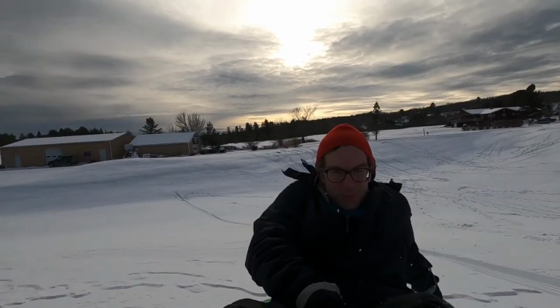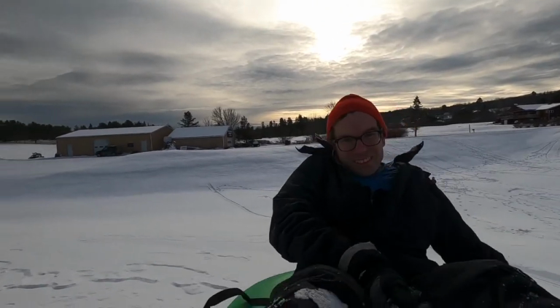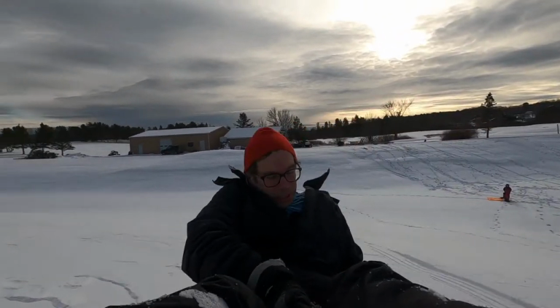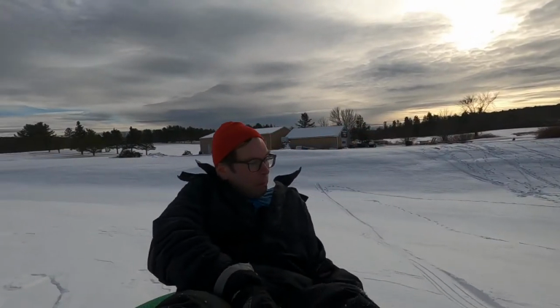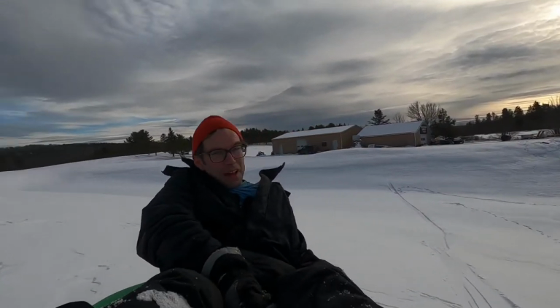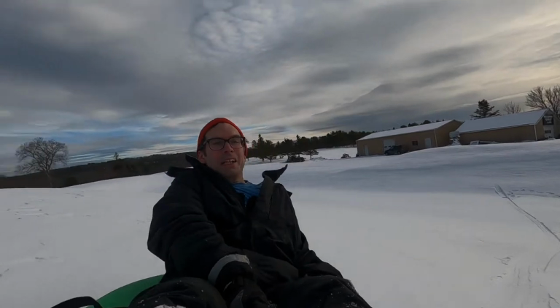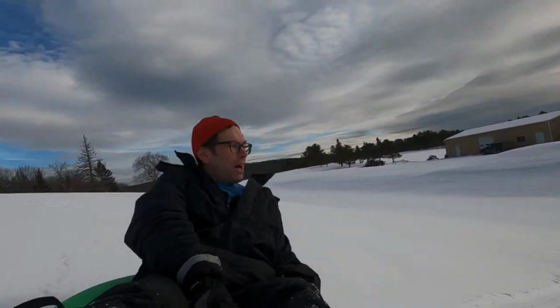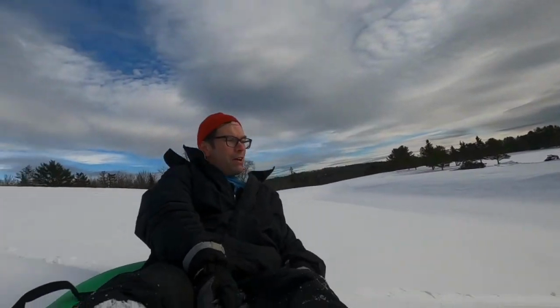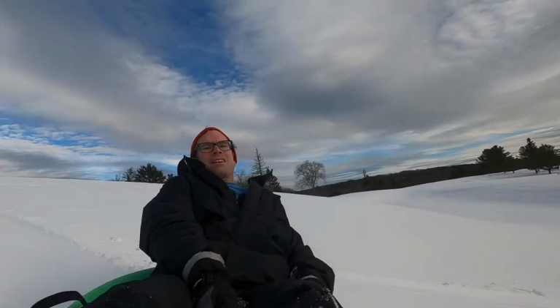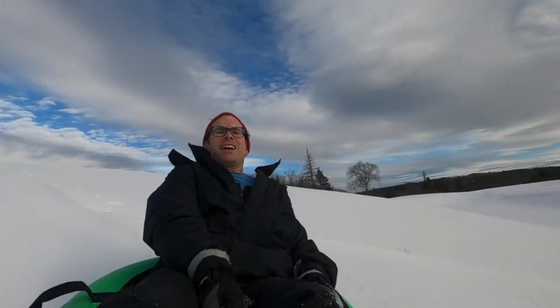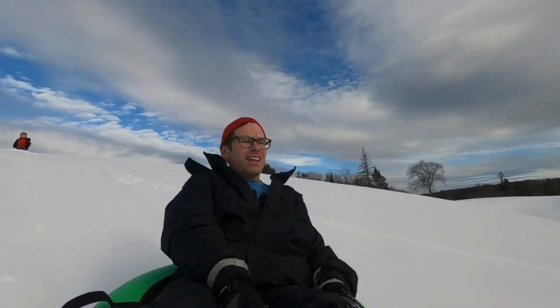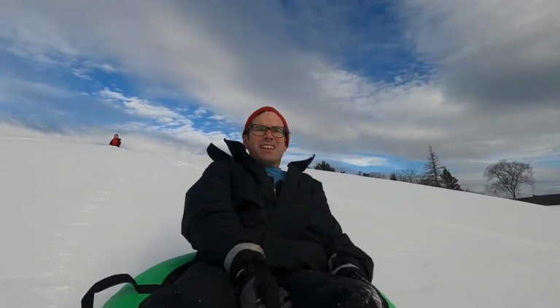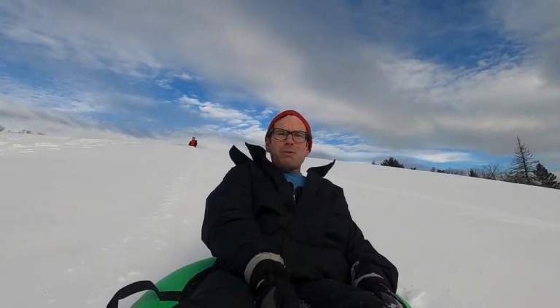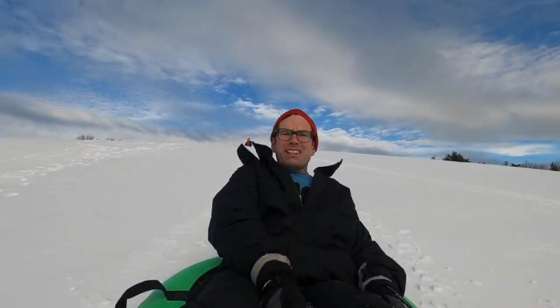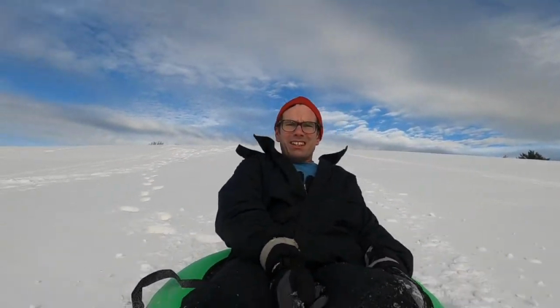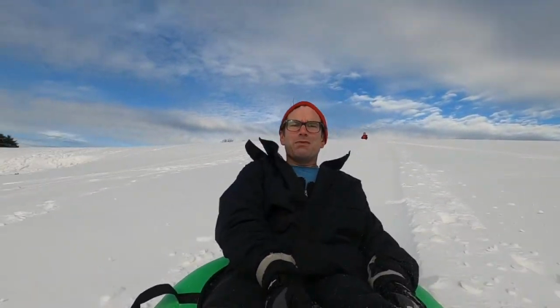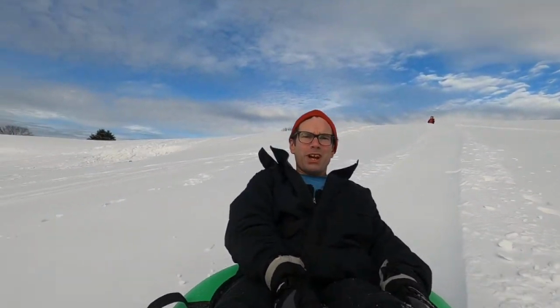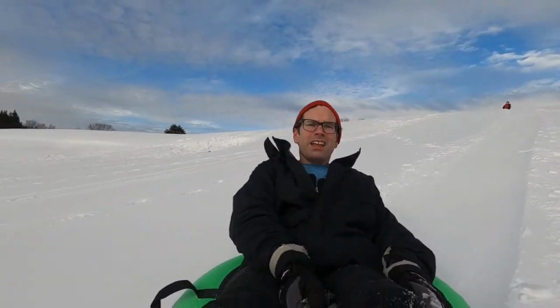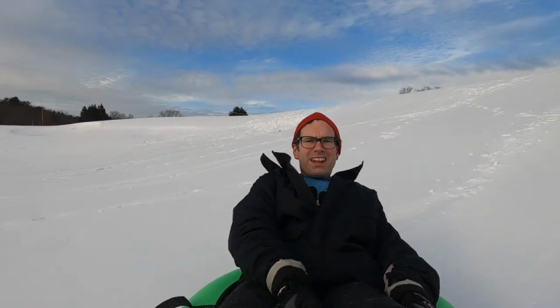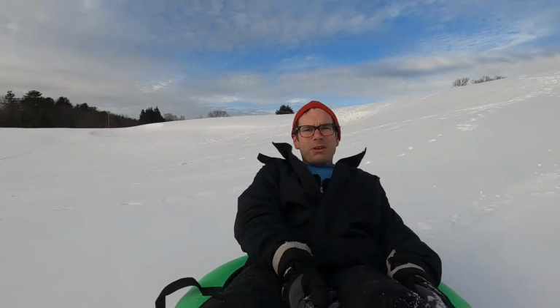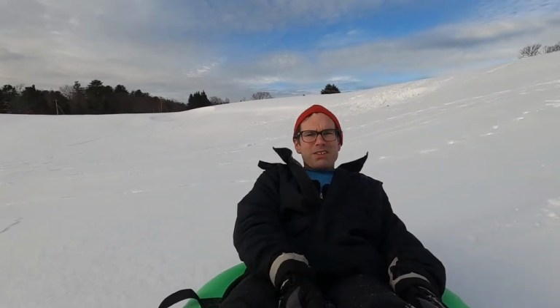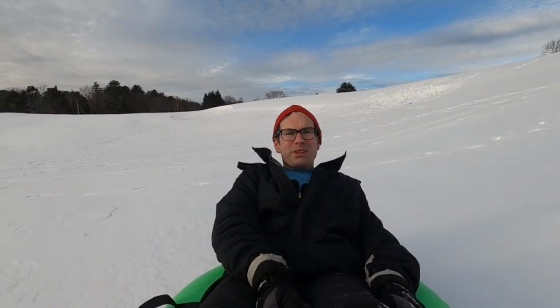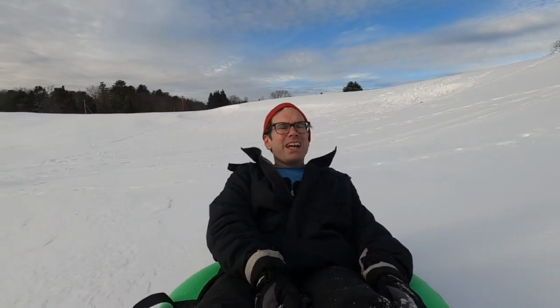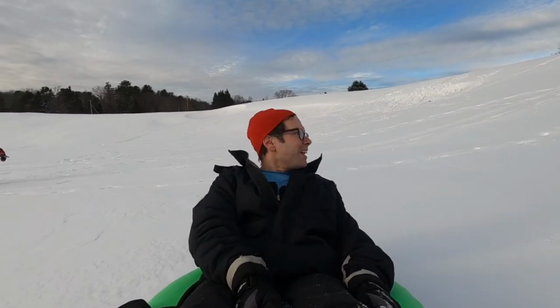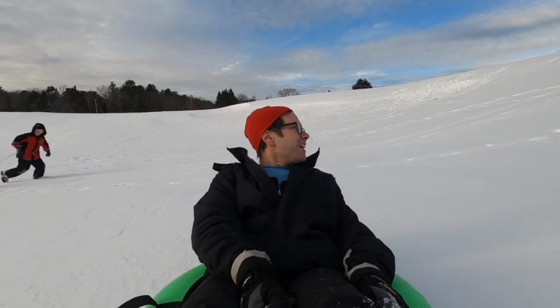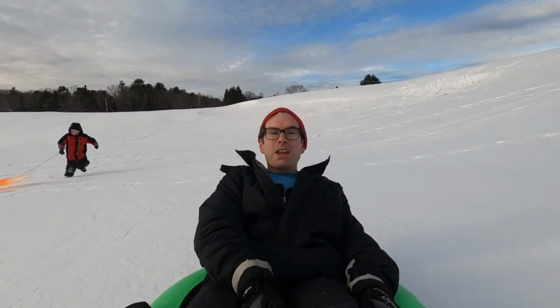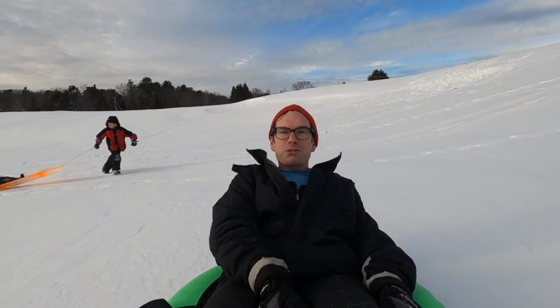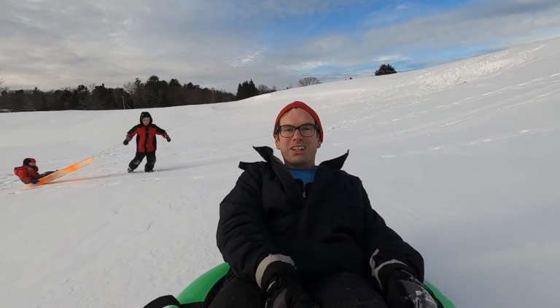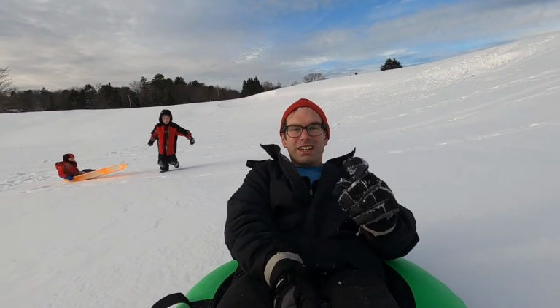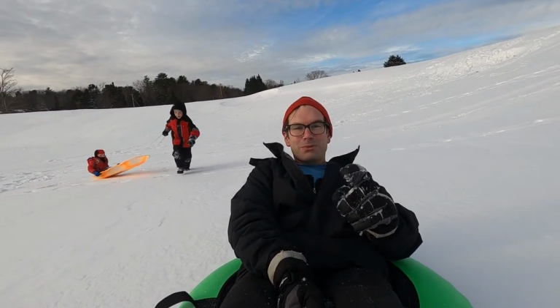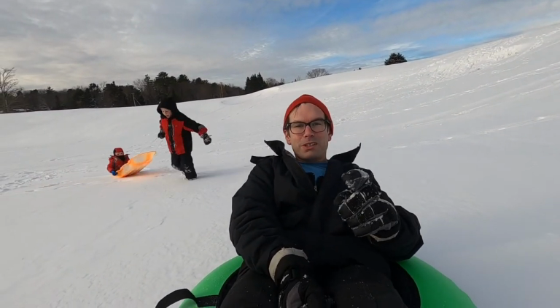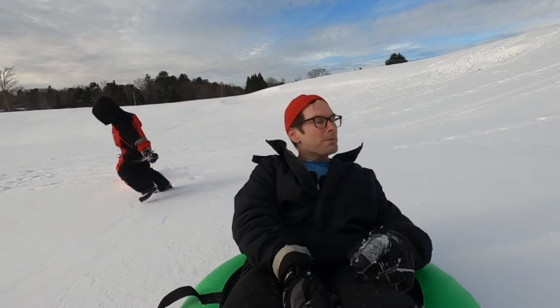Whoa, this is not working! My weight is sinking into the snow further and I'm going very slowly. But now we have a trail cut in and it should work better next time.